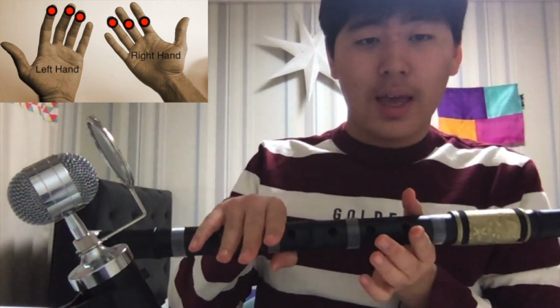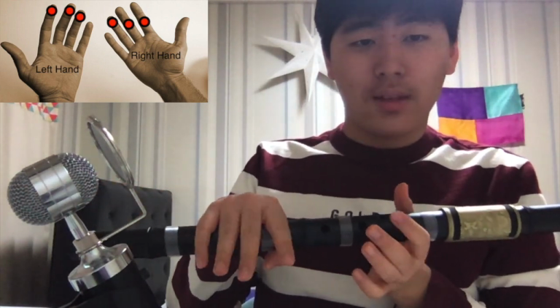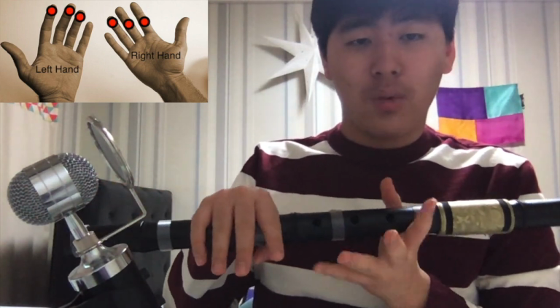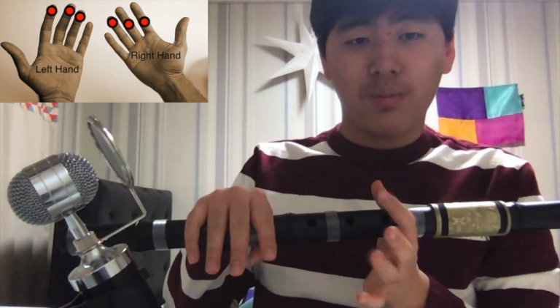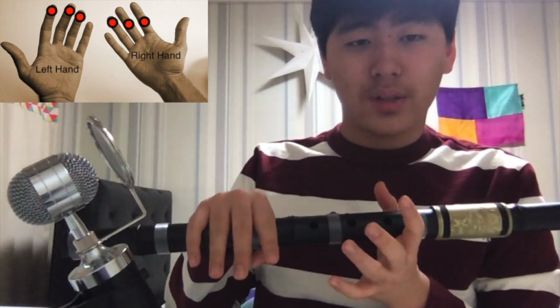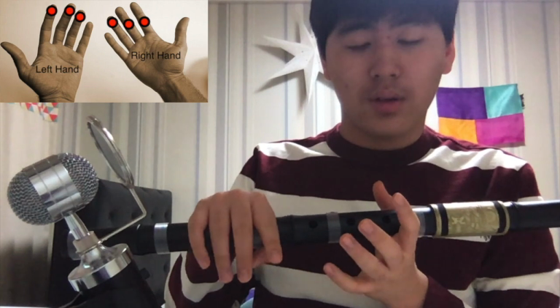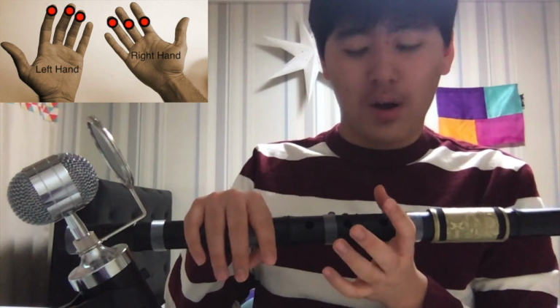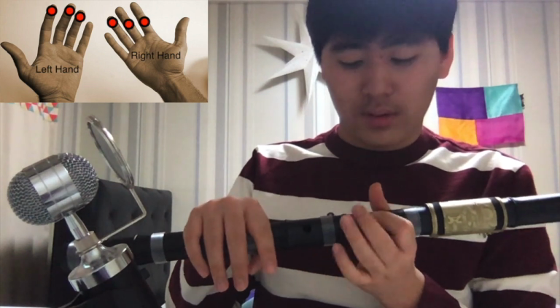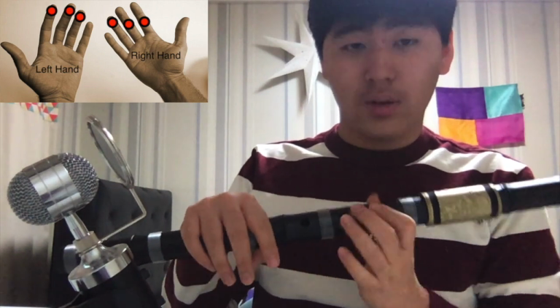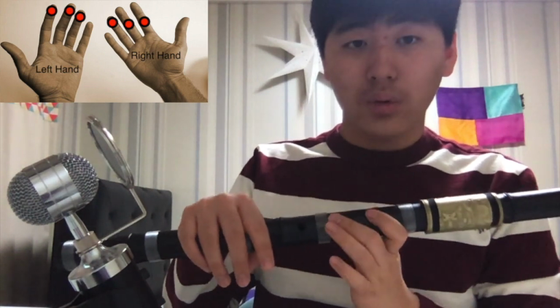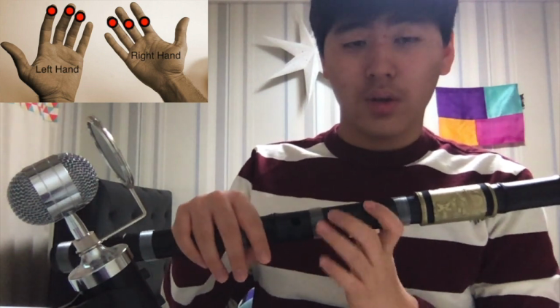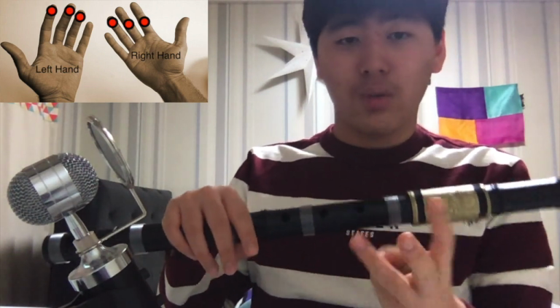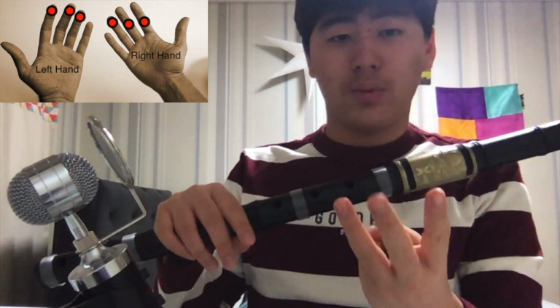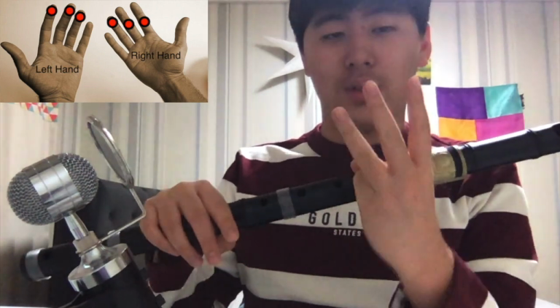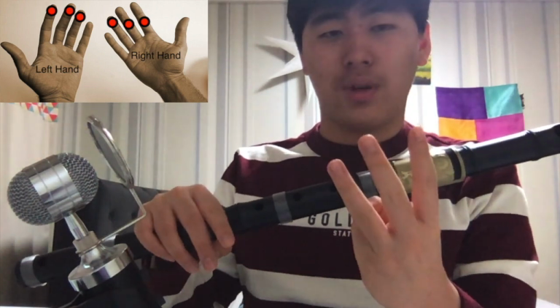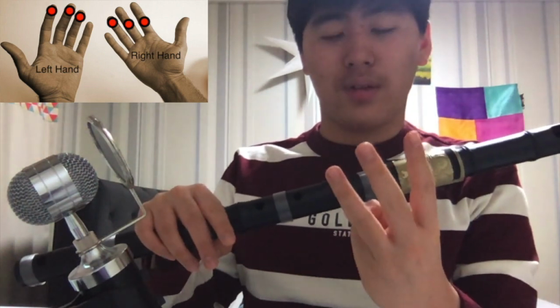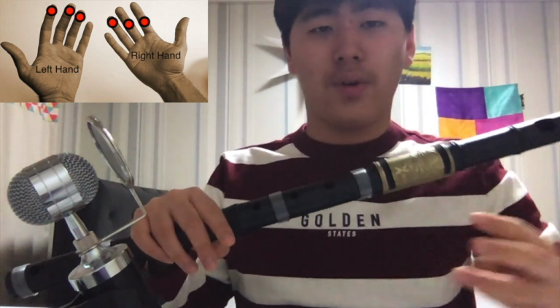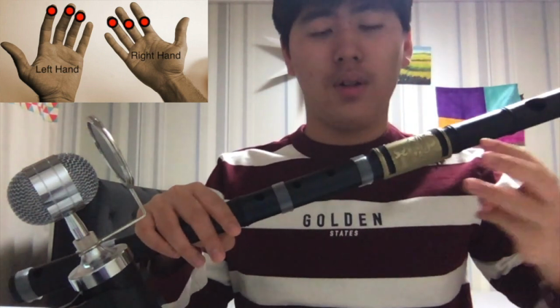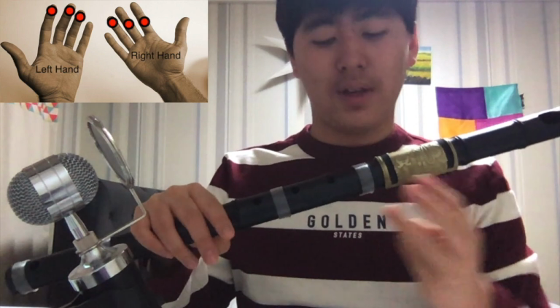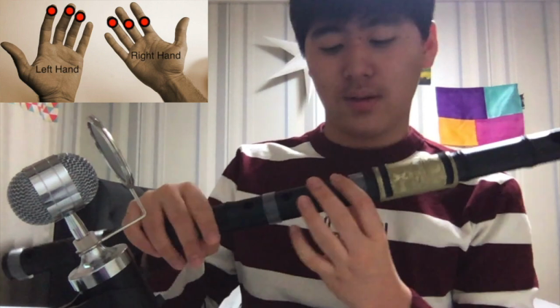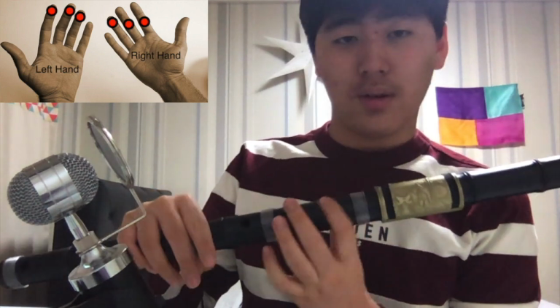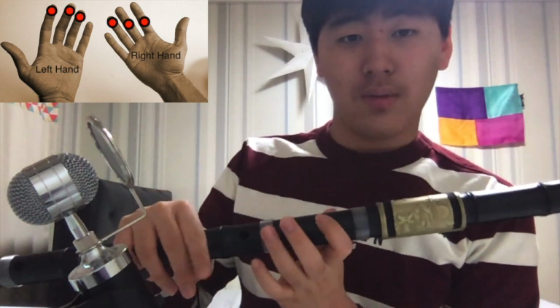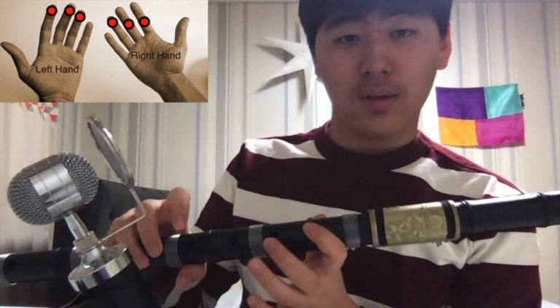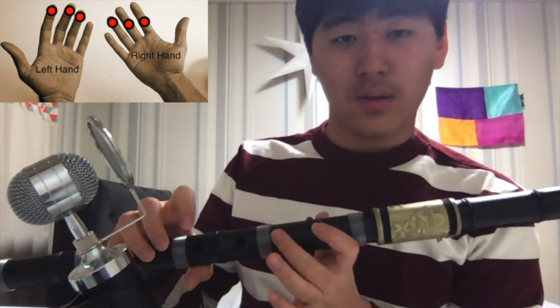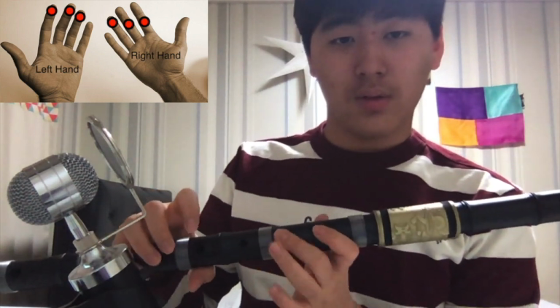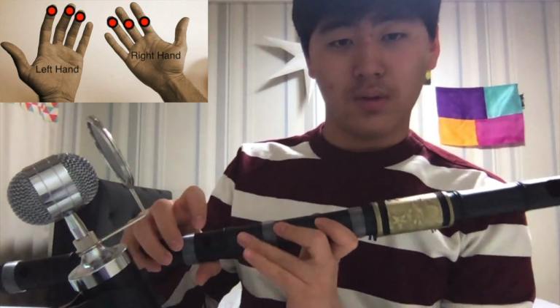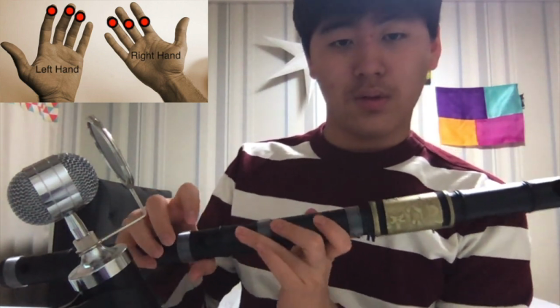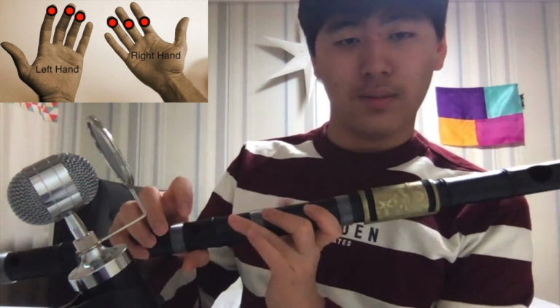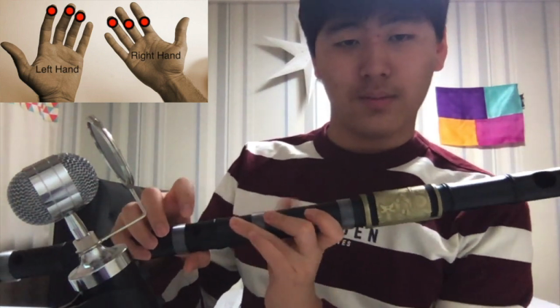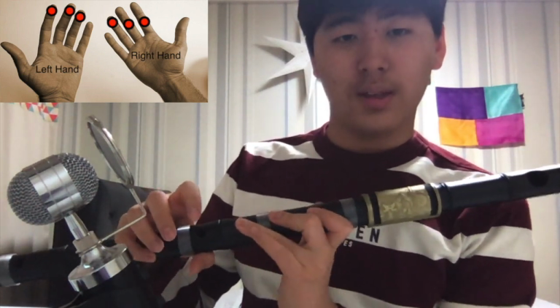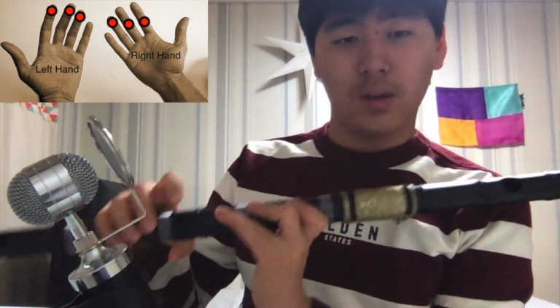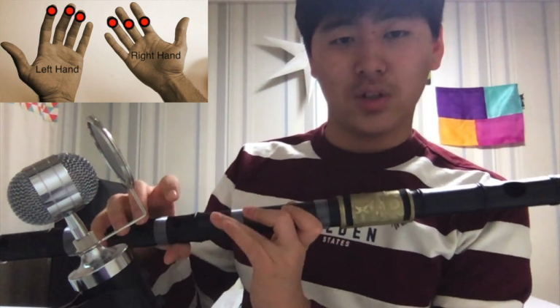When you press the holes, you press with these three fingers for the left hand — one, two, three. And this is a good position.